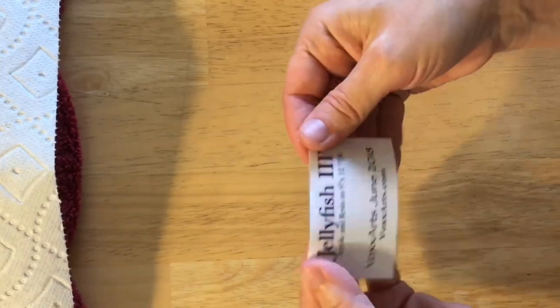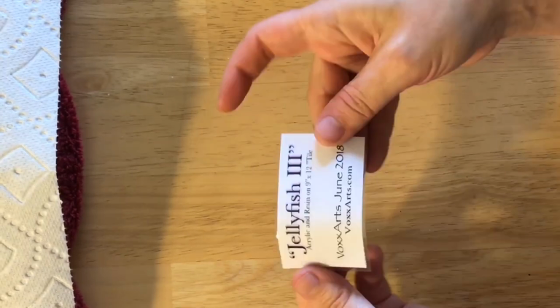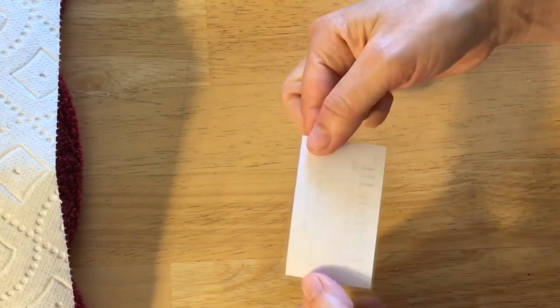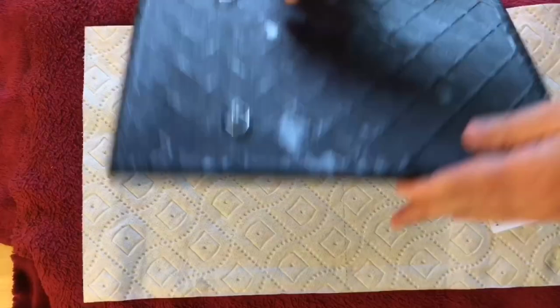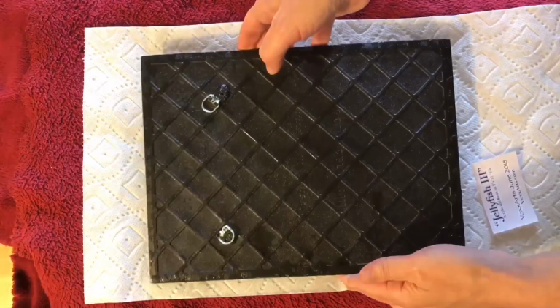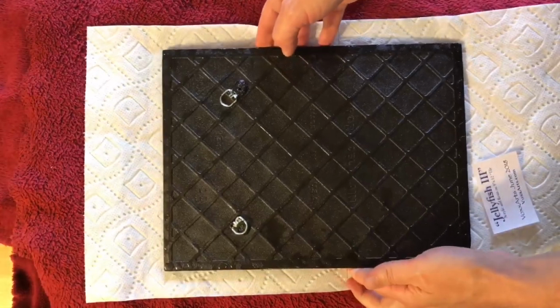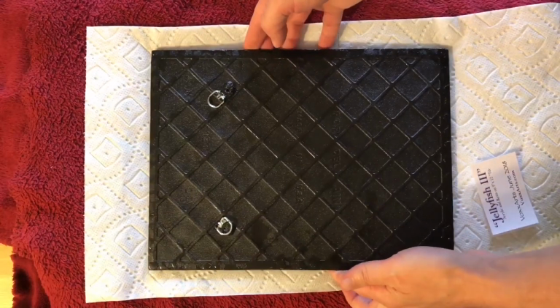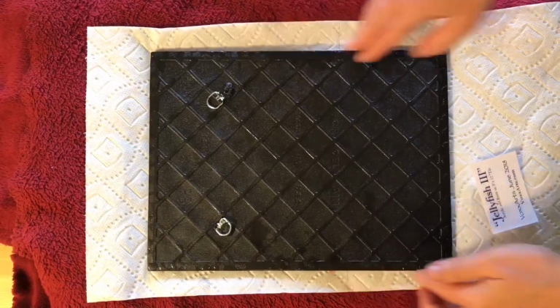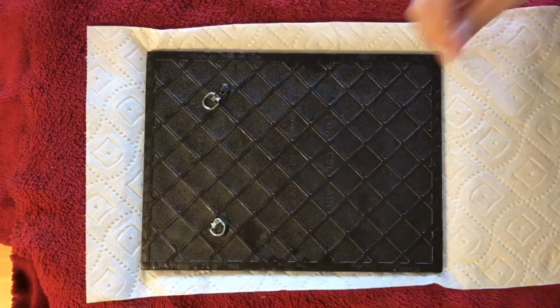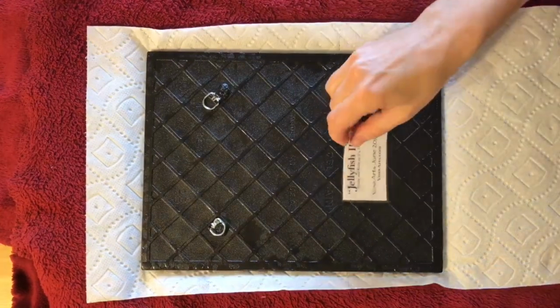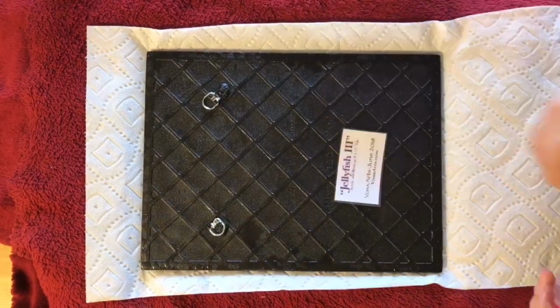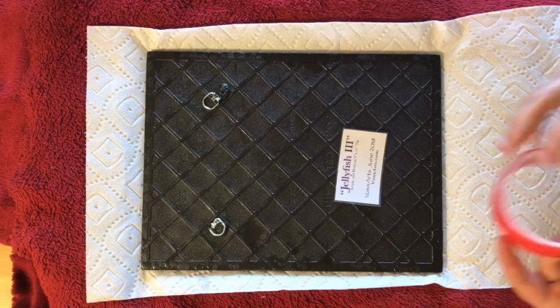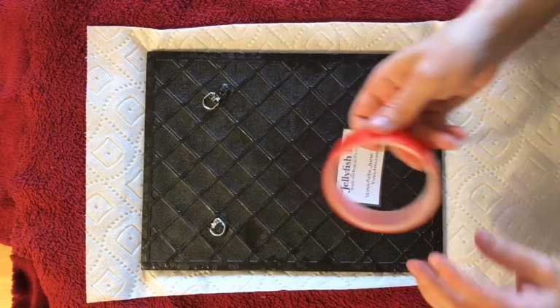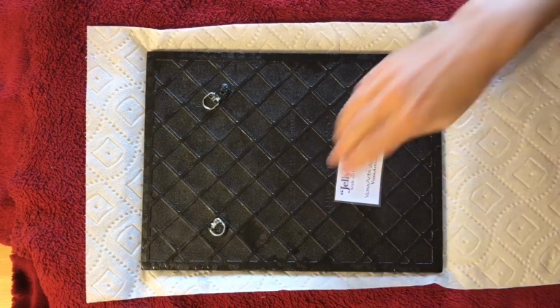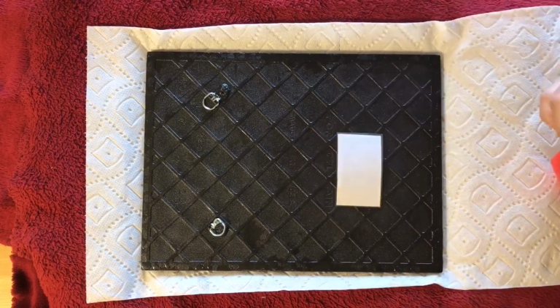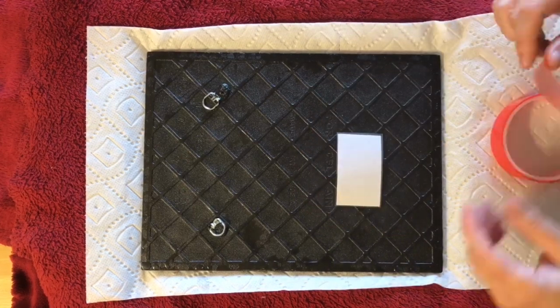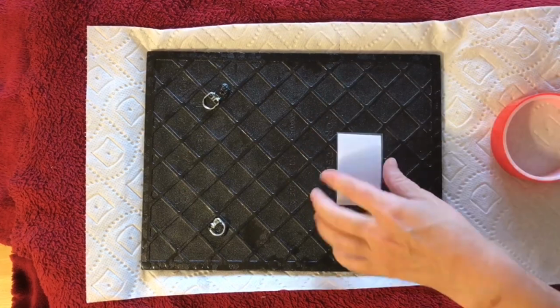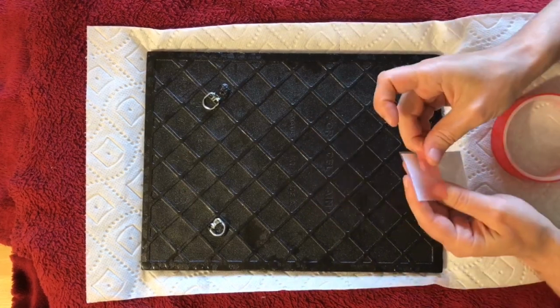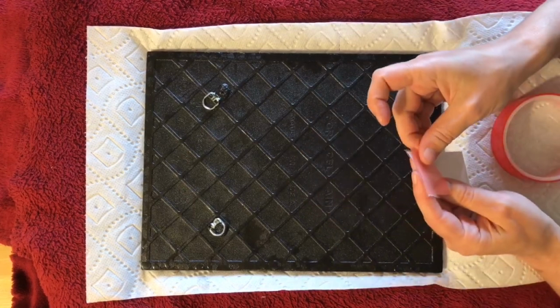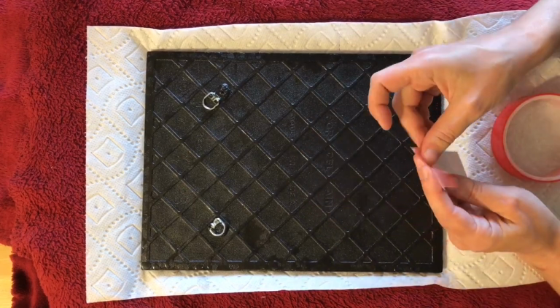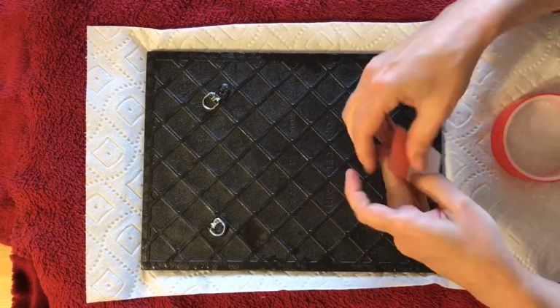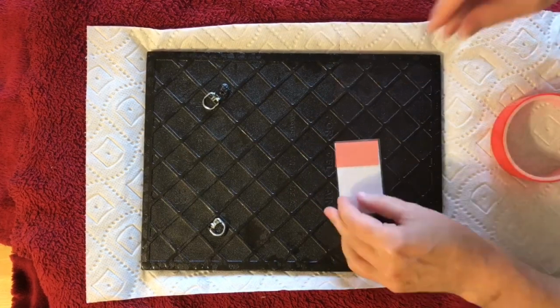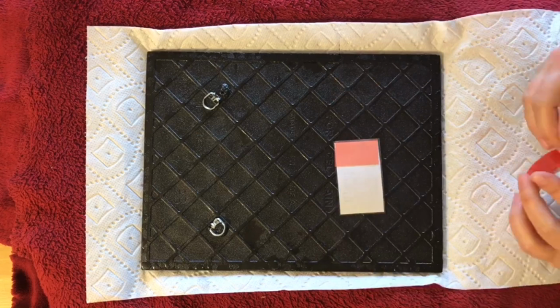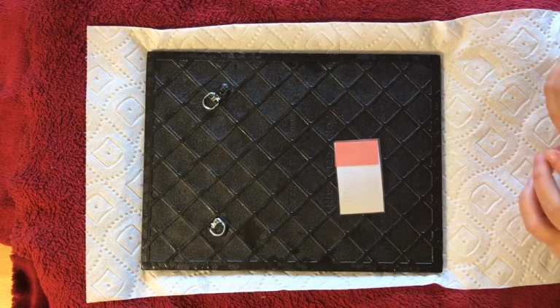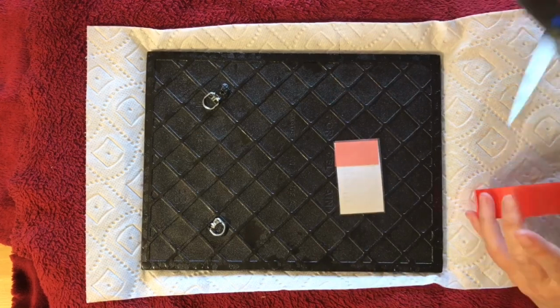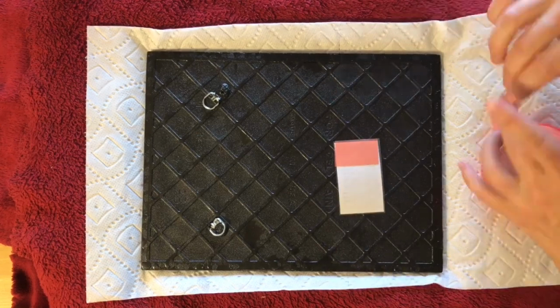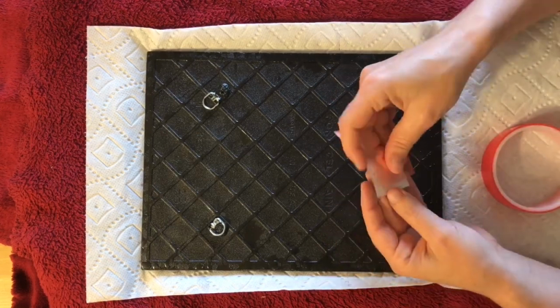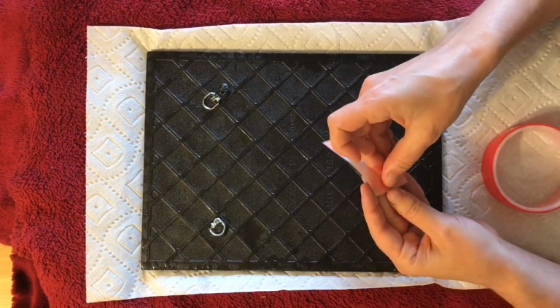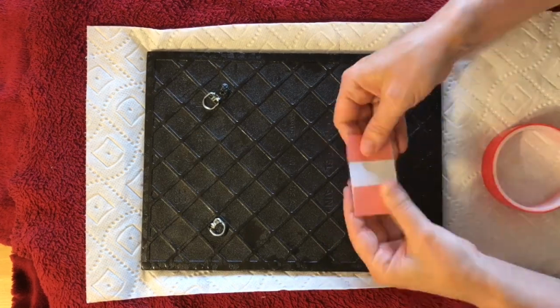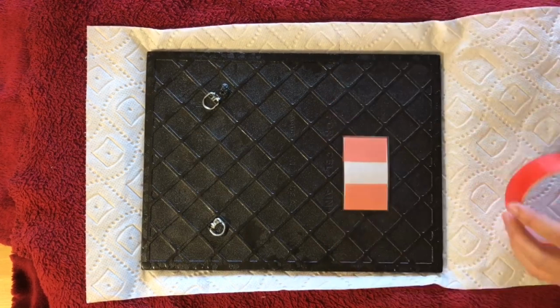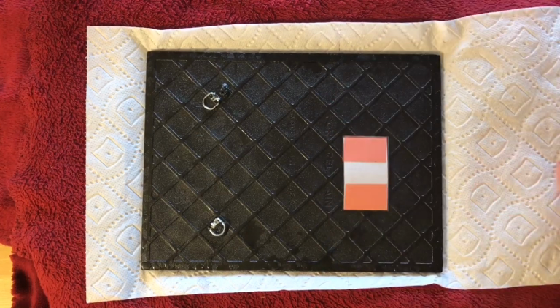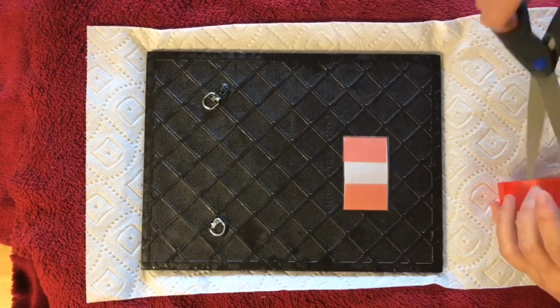I'm just taking regular packaging tape here and sort of creating a lamination for this title paper because I'm going to be sealing this on the back of the tile with resin. I've got this double-sided tape that I'm going to put on the back of this.